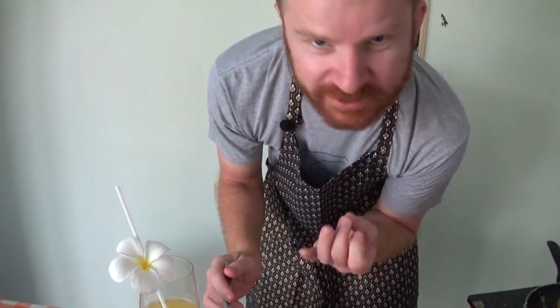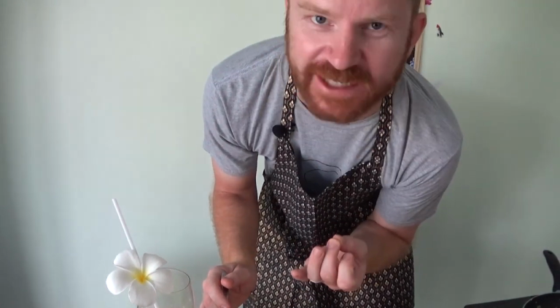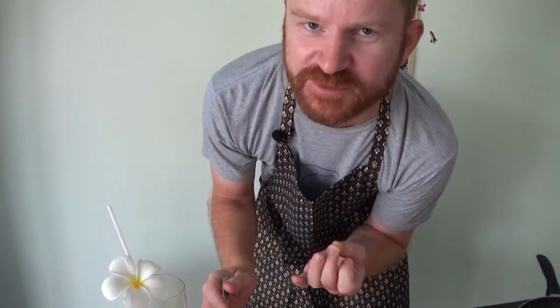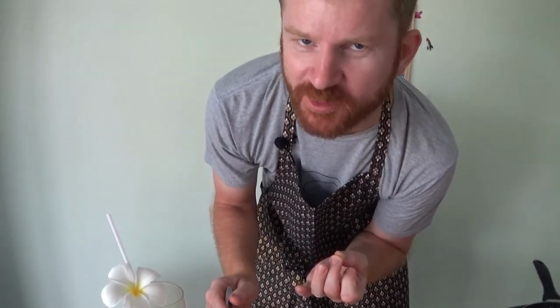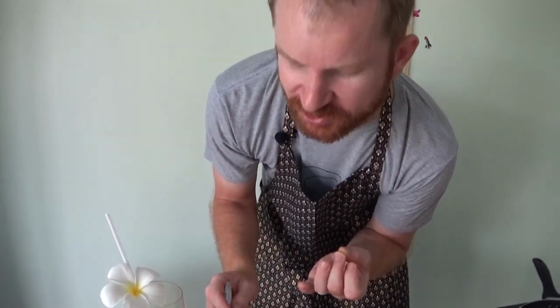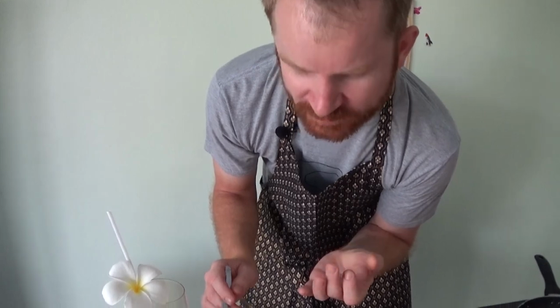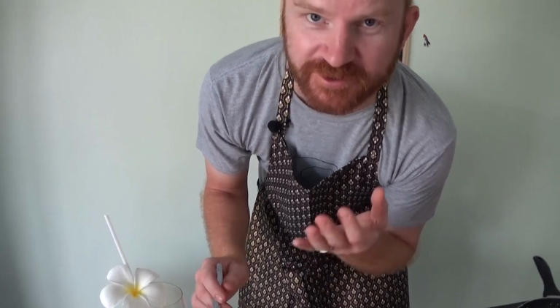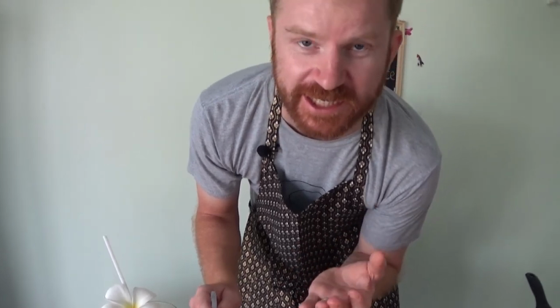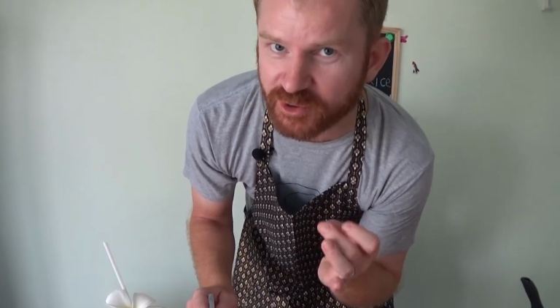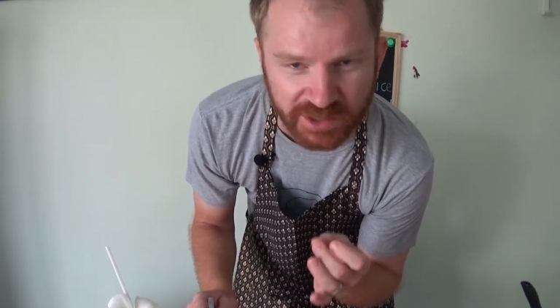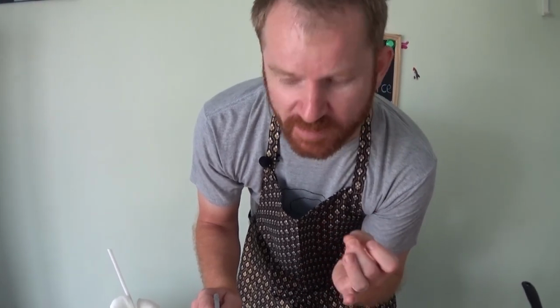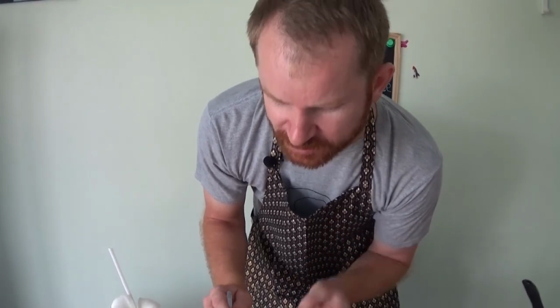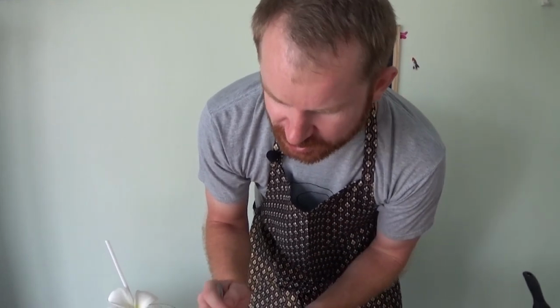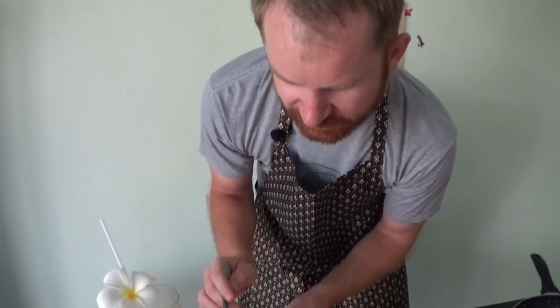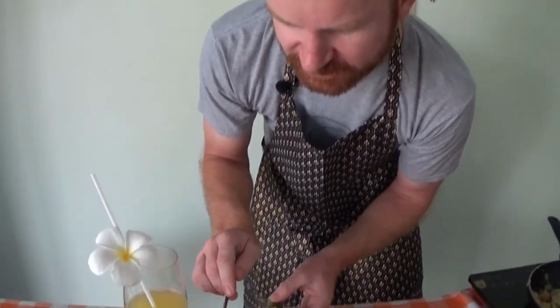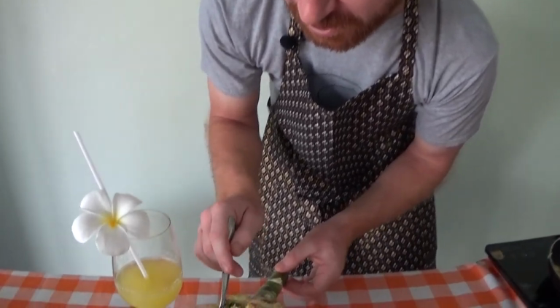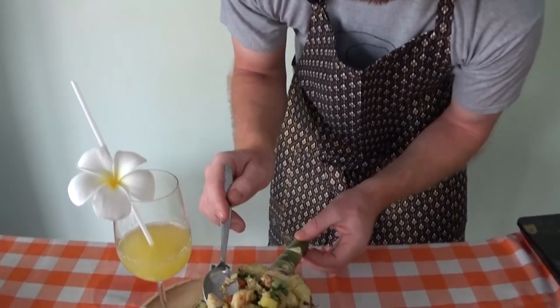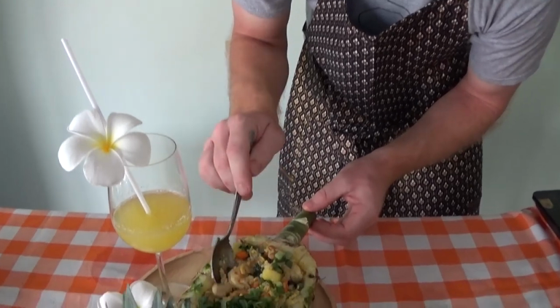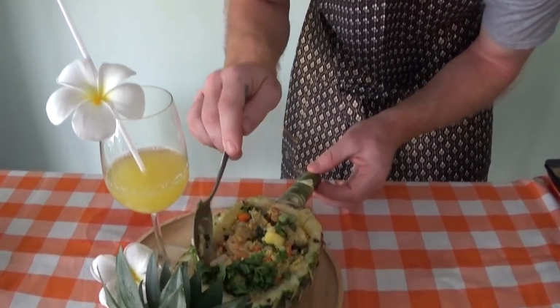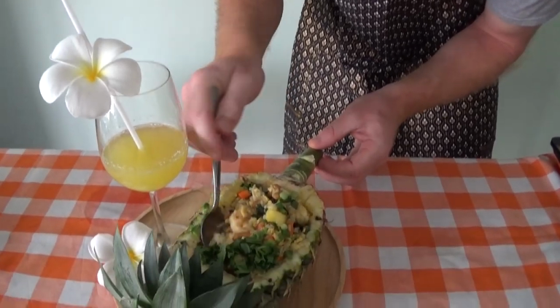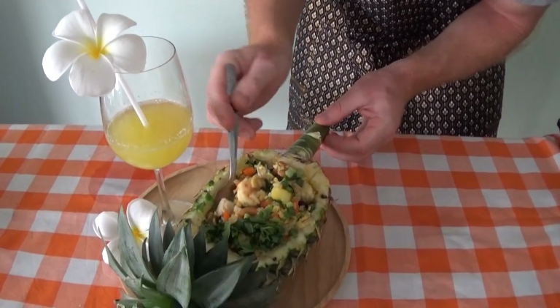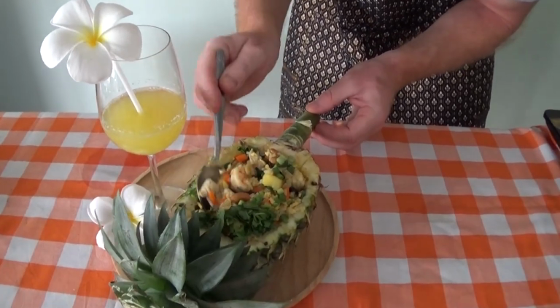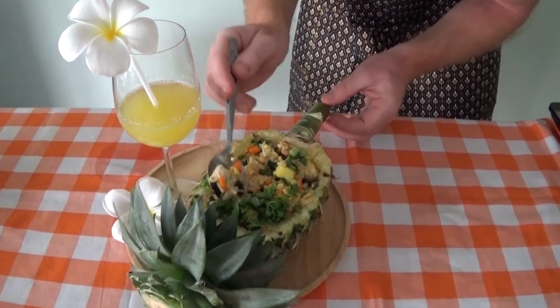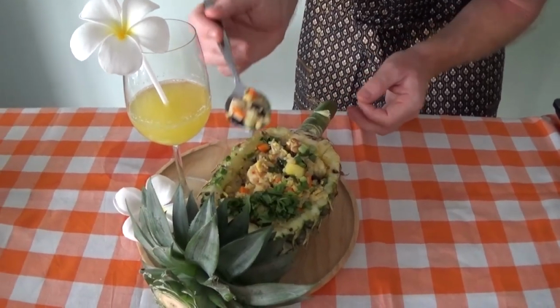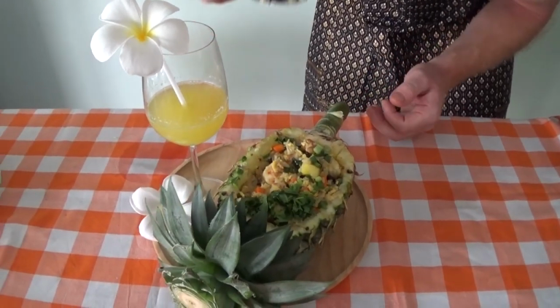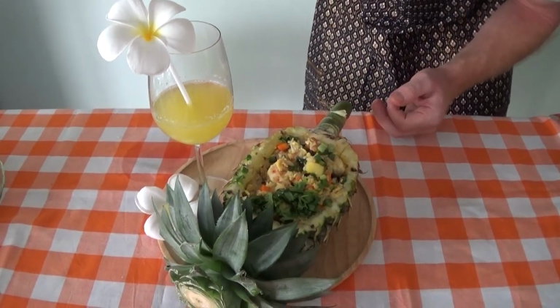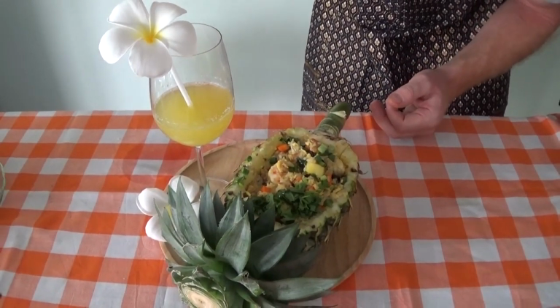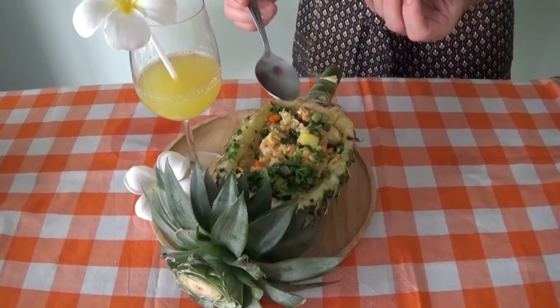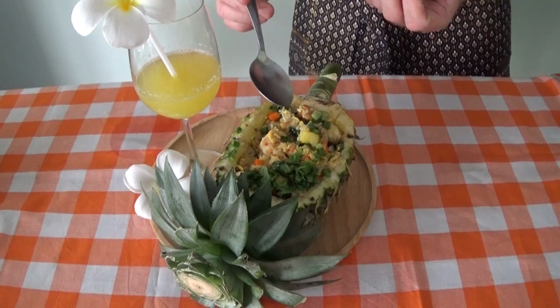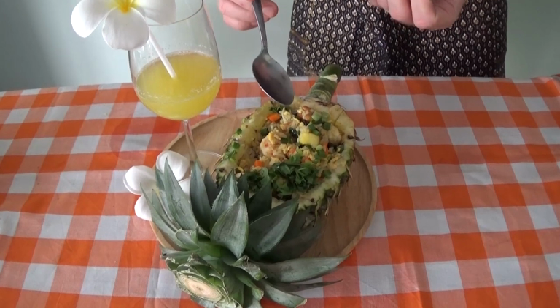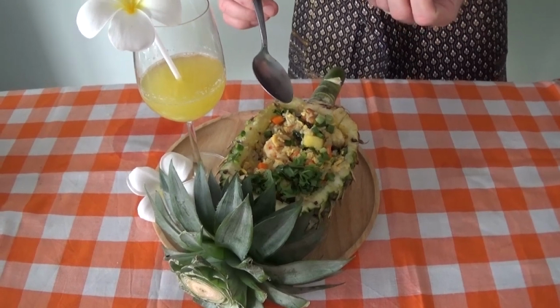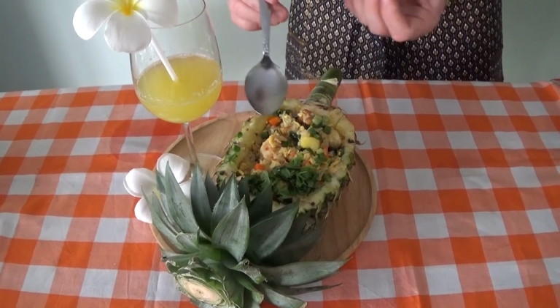You can really taste that fresh pineapple coming through, the chicken and the prawn, the curry powder, all the different flavours in there. Such a tropical, succulent, delicious dish. This is something you can really impress your friends with.